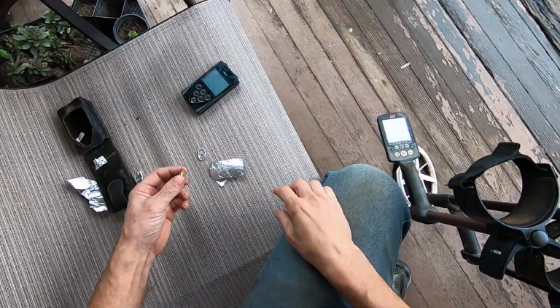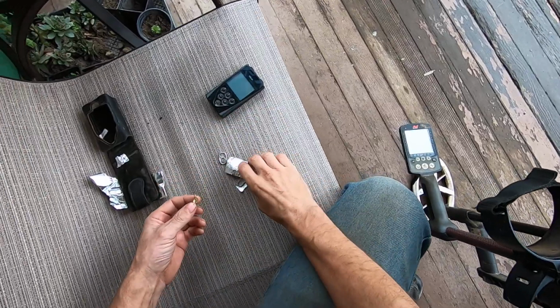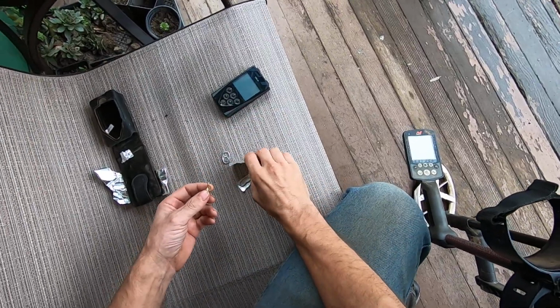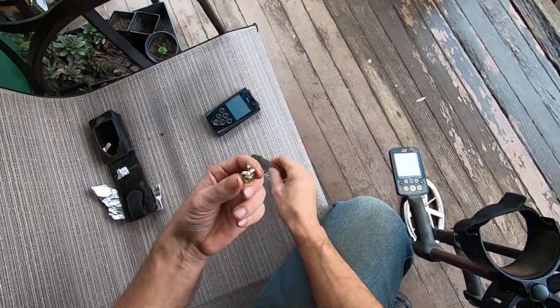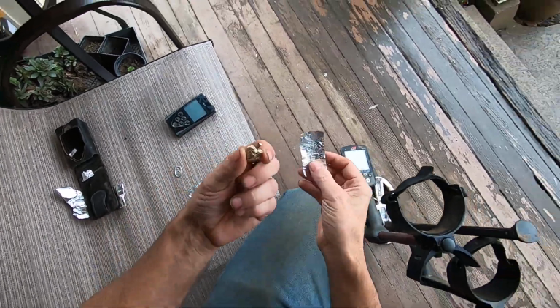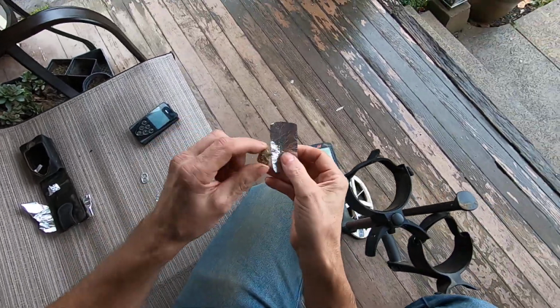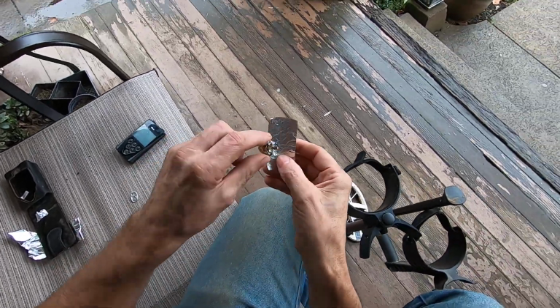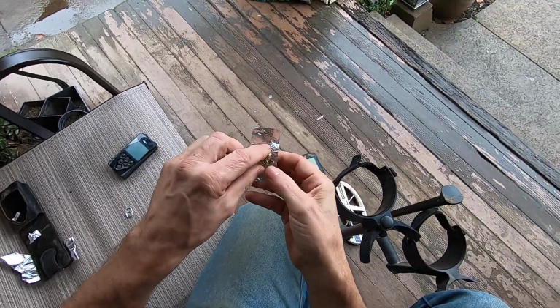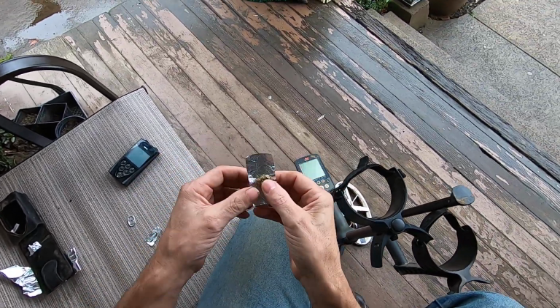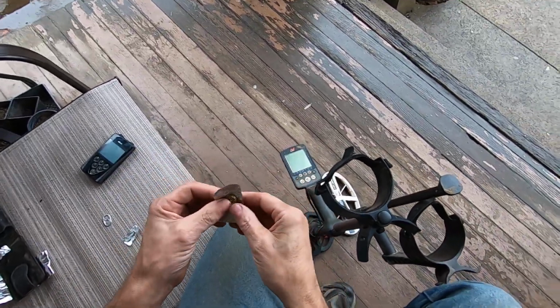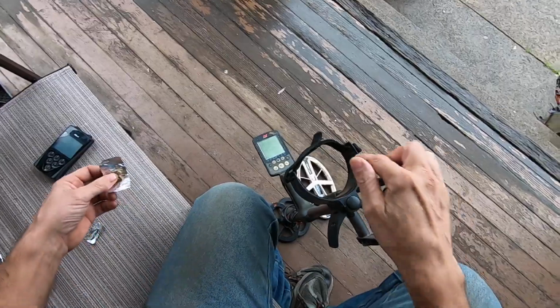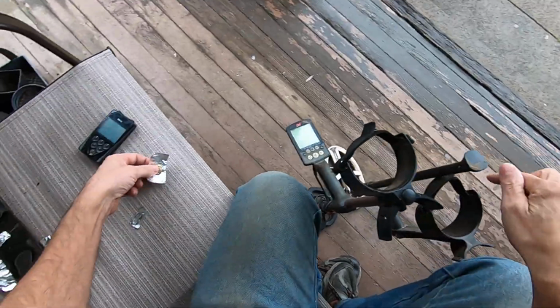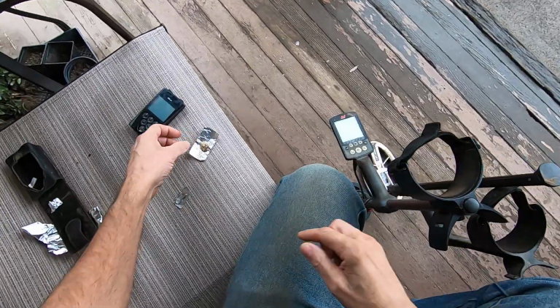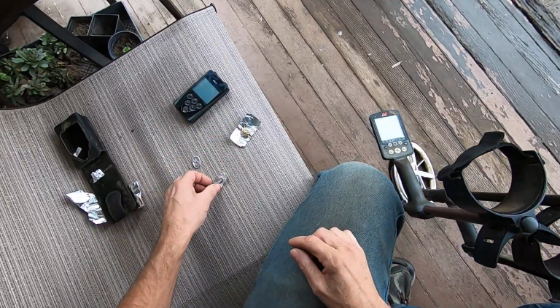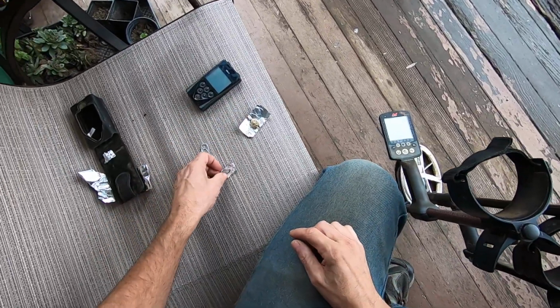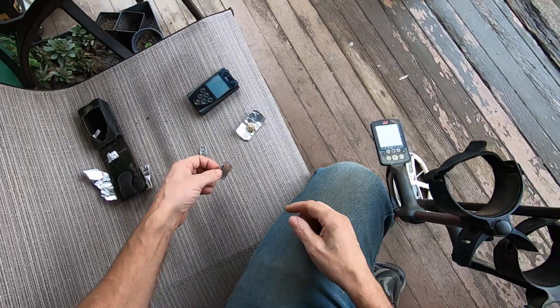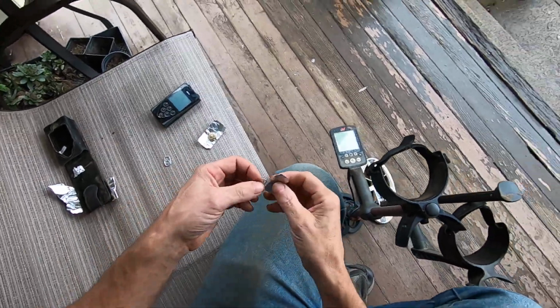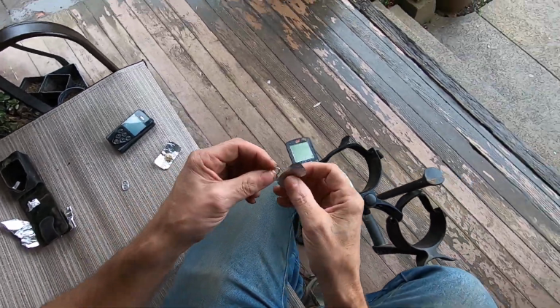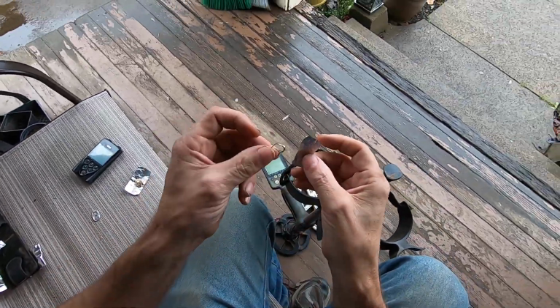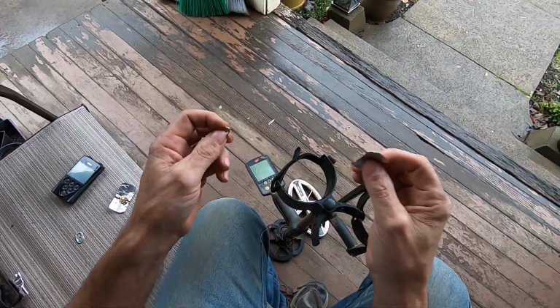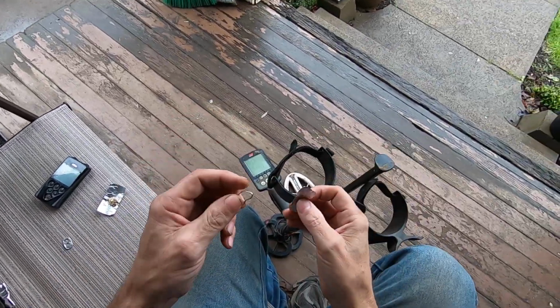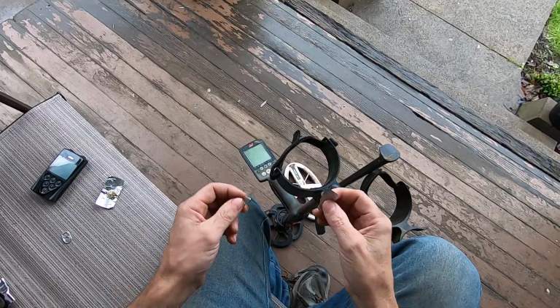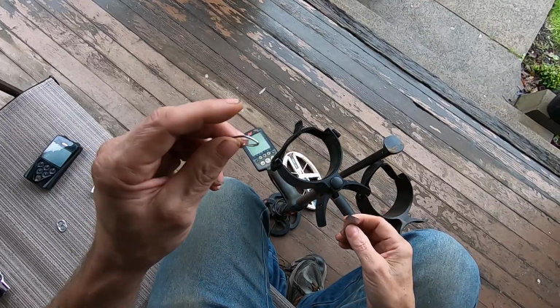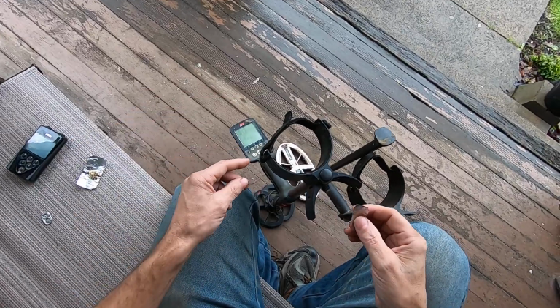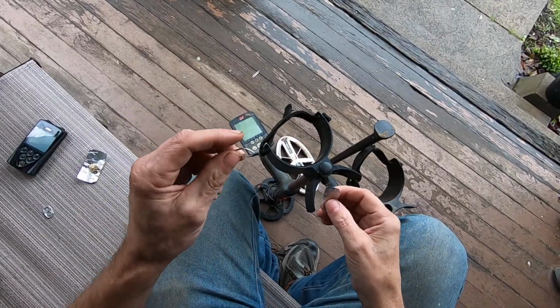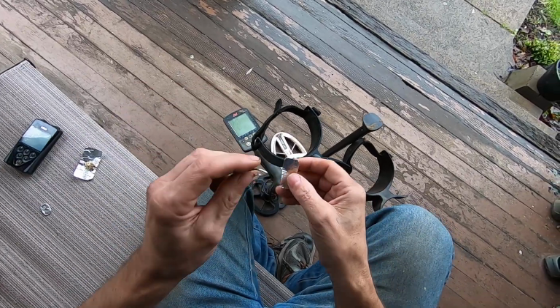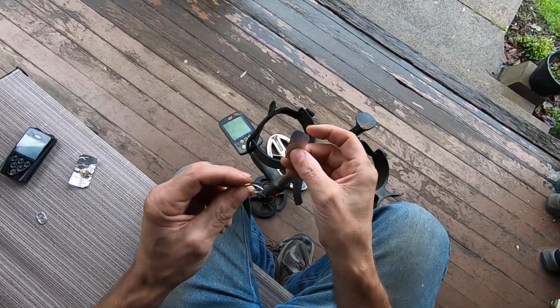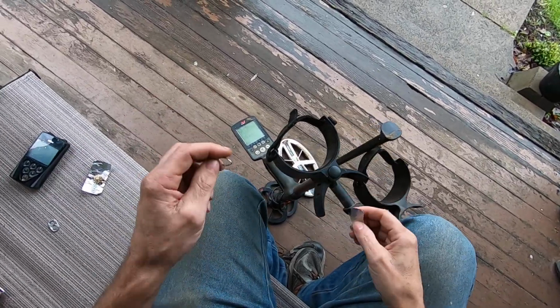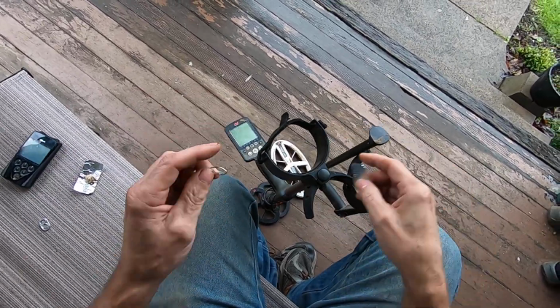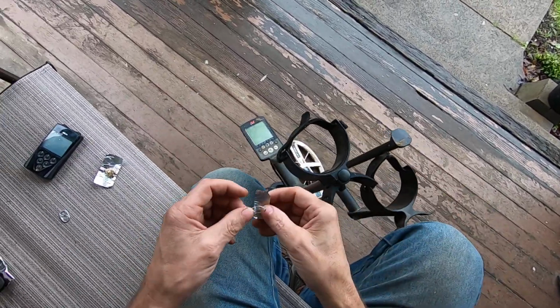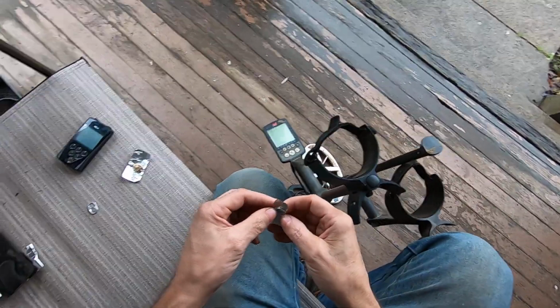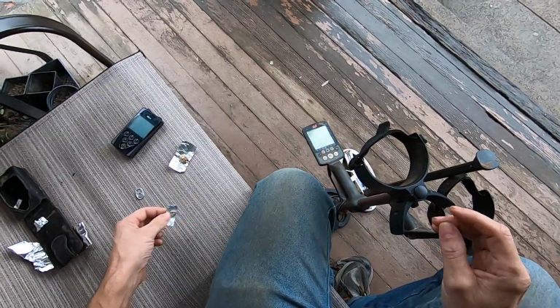This gold pendant reads up the same numbers as this gold foil on both machines. This gold ring reads up about the same numbers as this piece of foil on both machines.